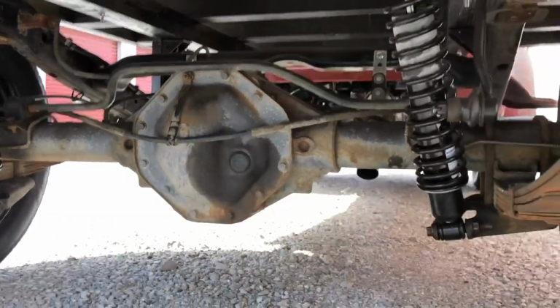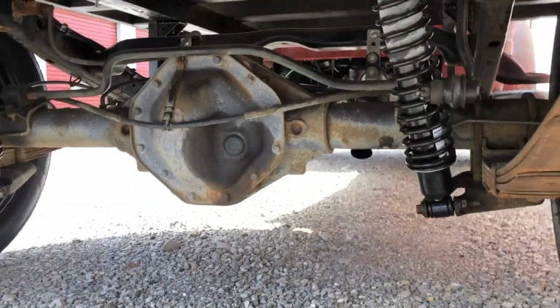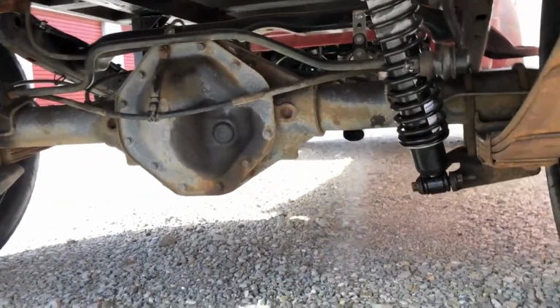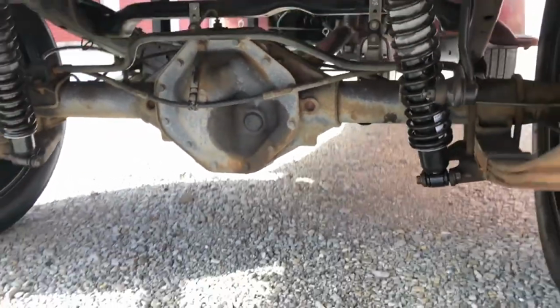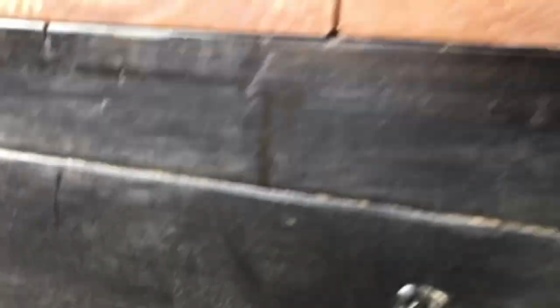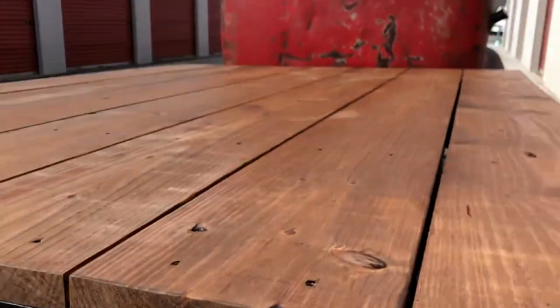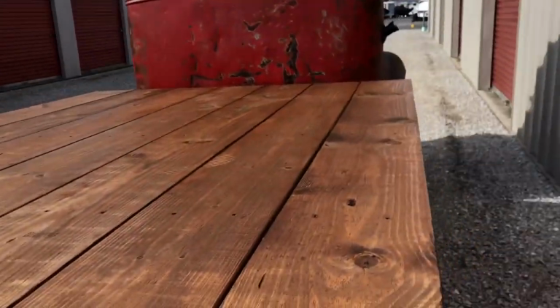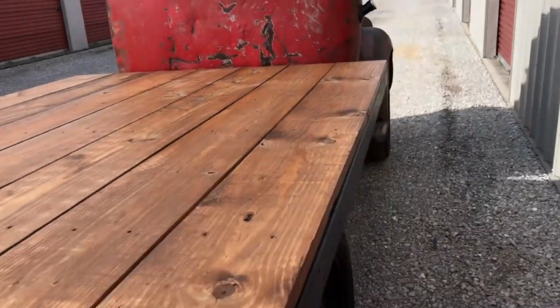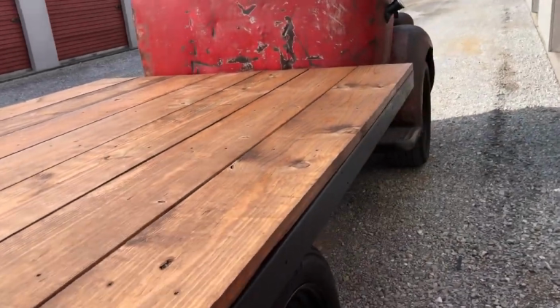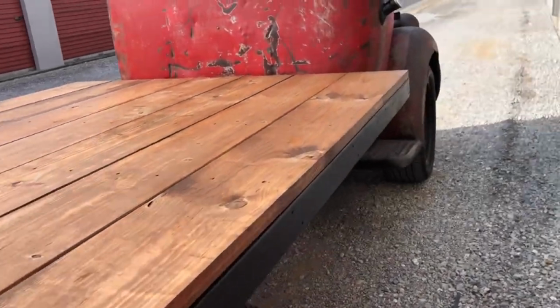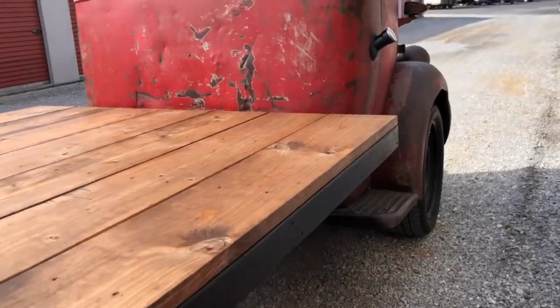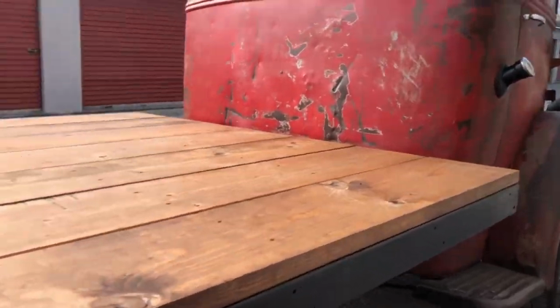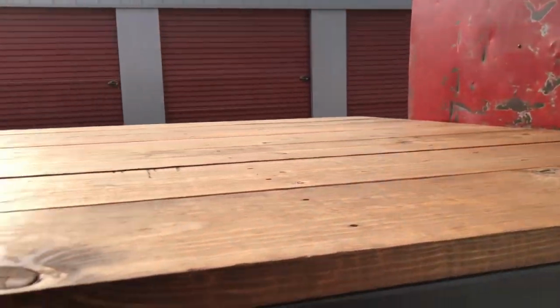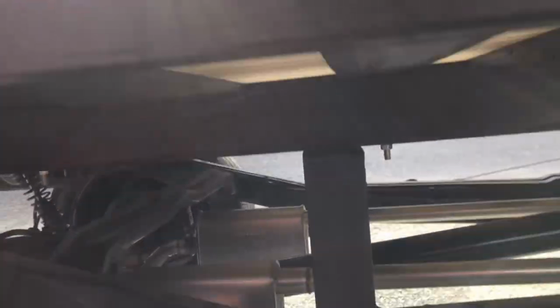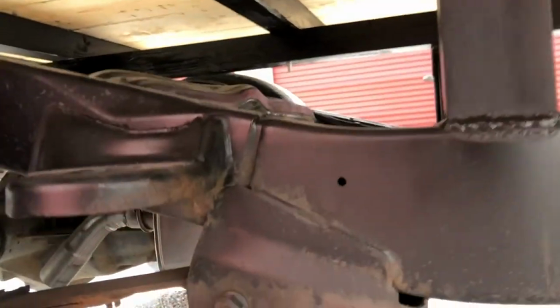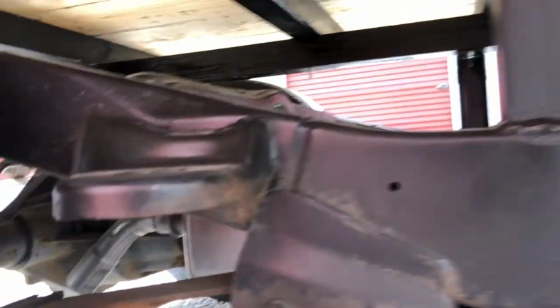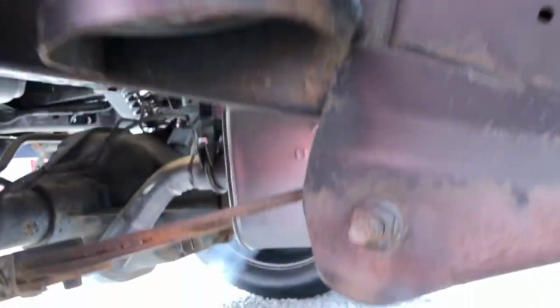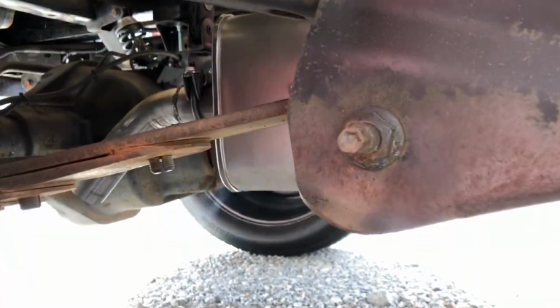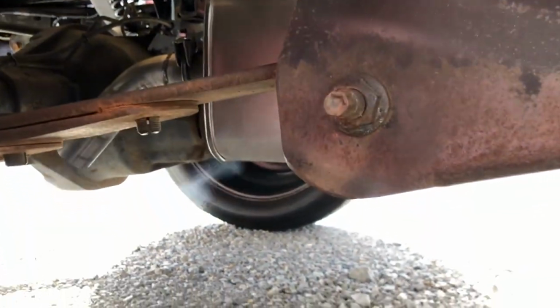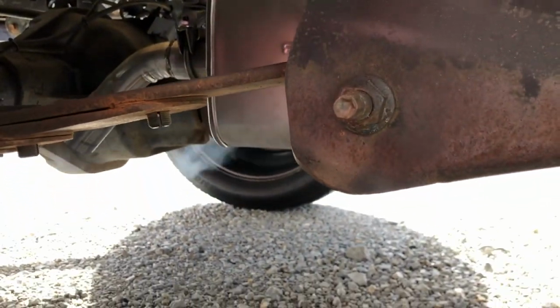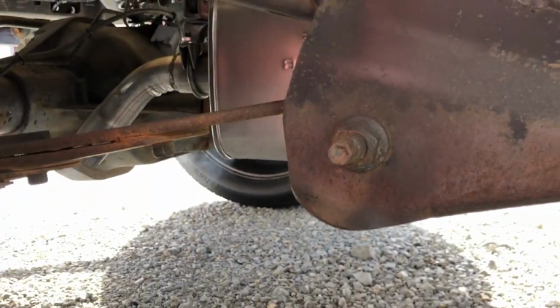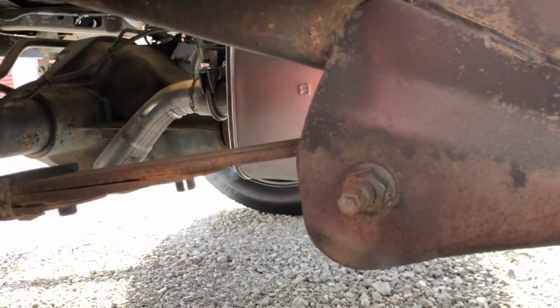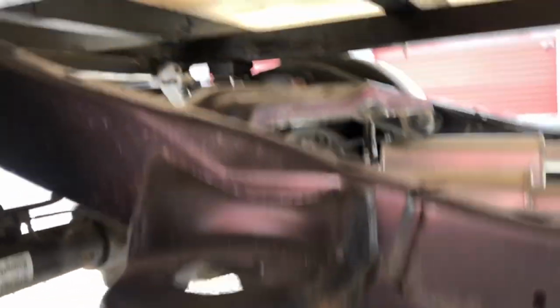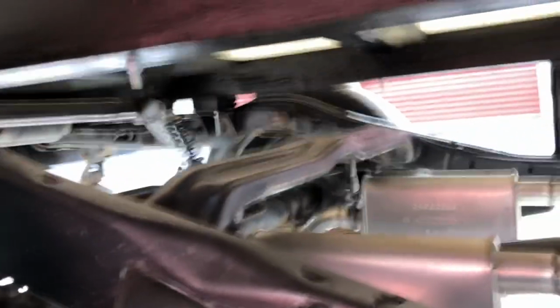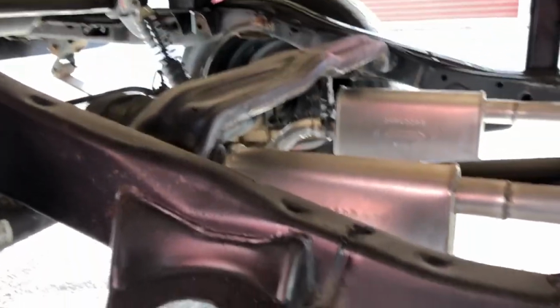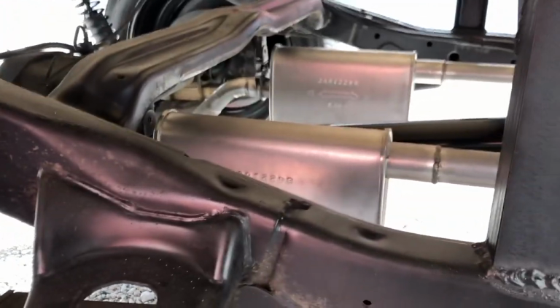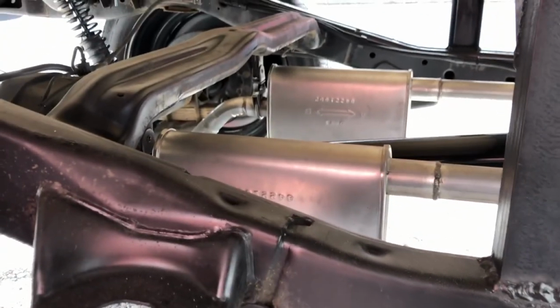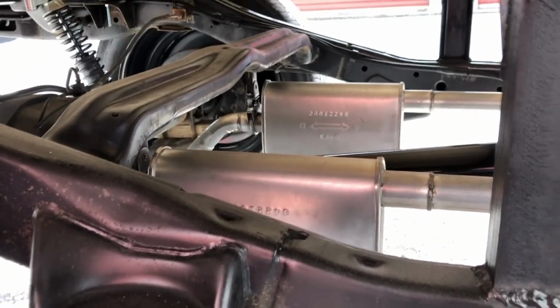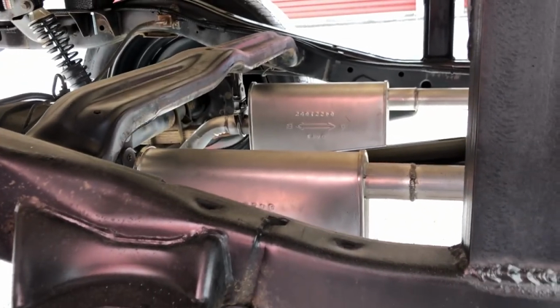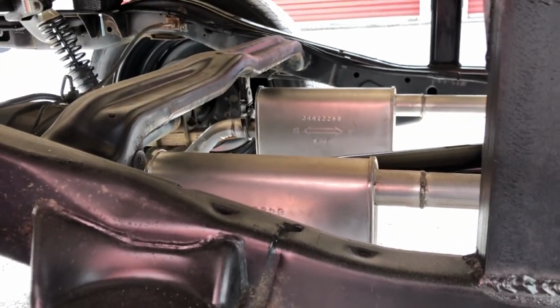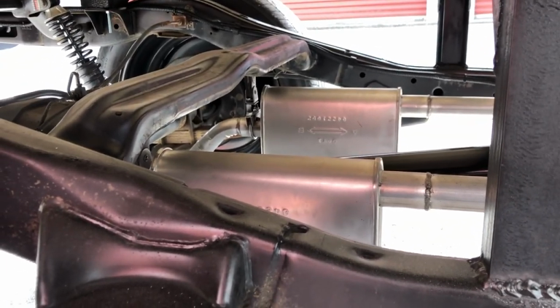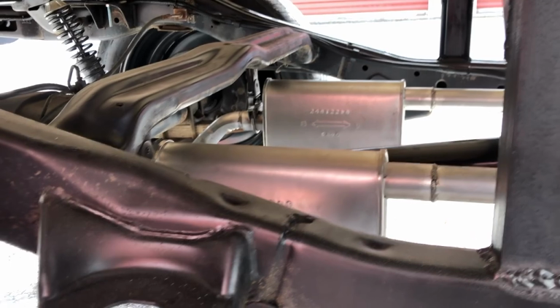They're just cheap mufflers — I don't have any special flow masters or anything like that on this one. It does sound good though. Just regular small little mufflers.